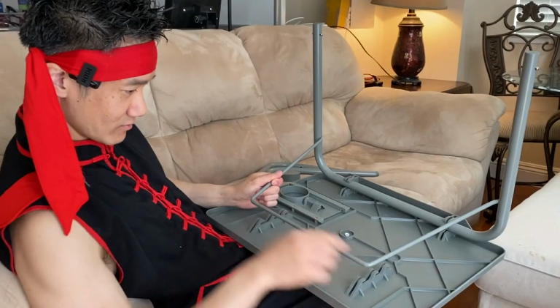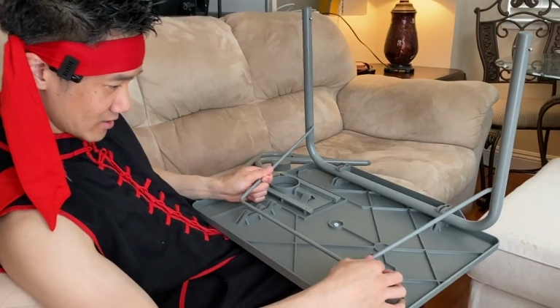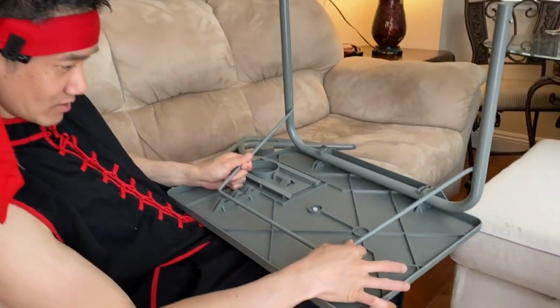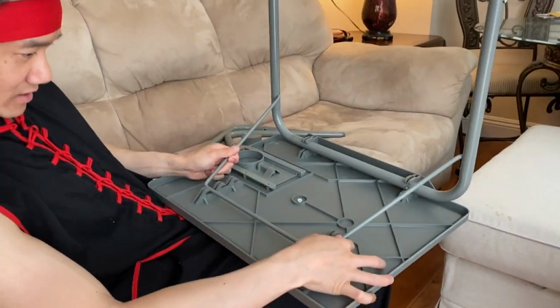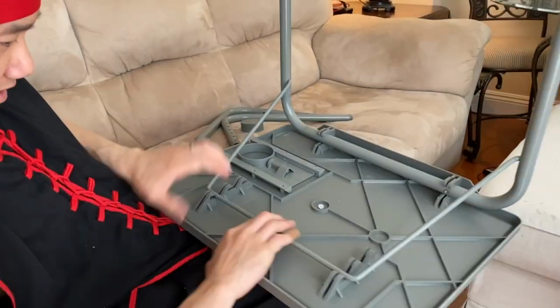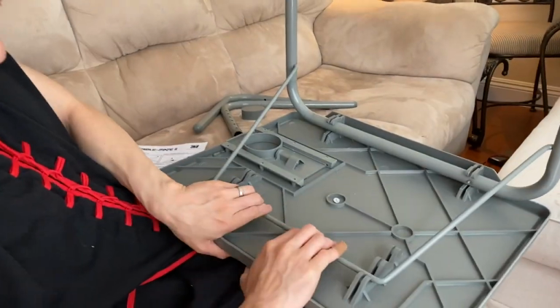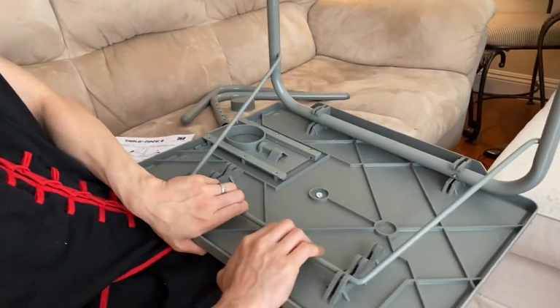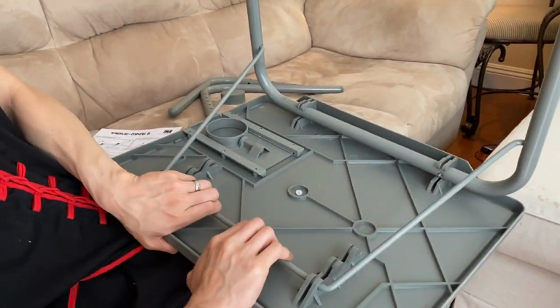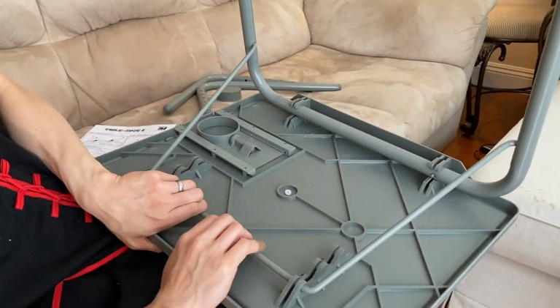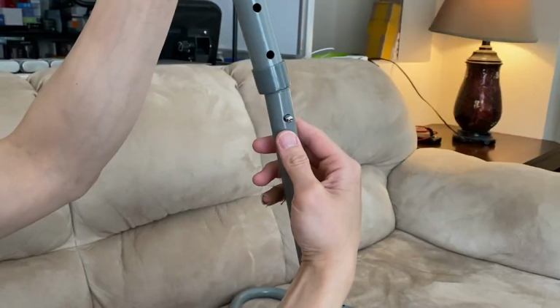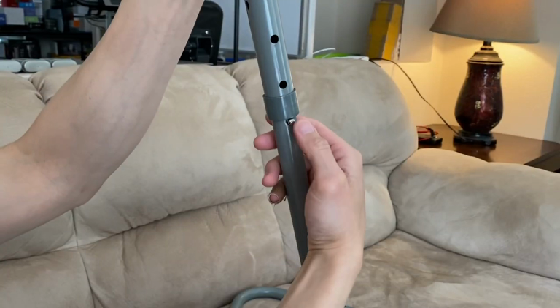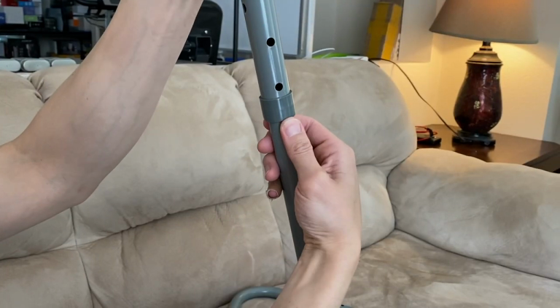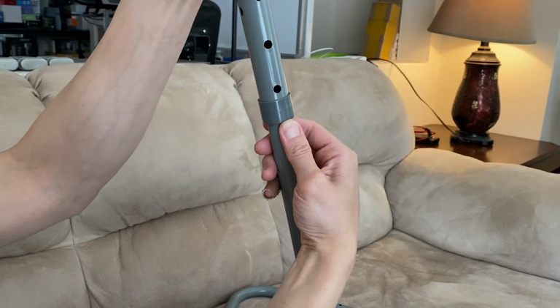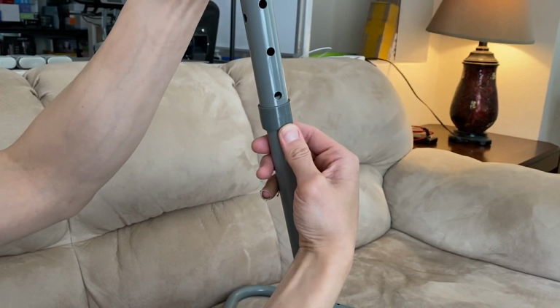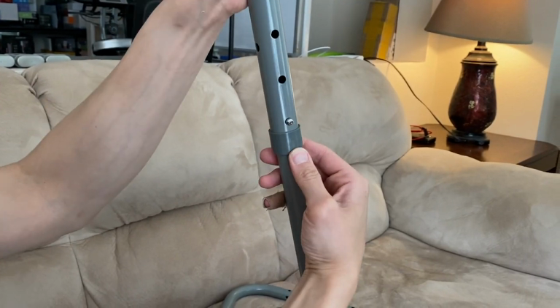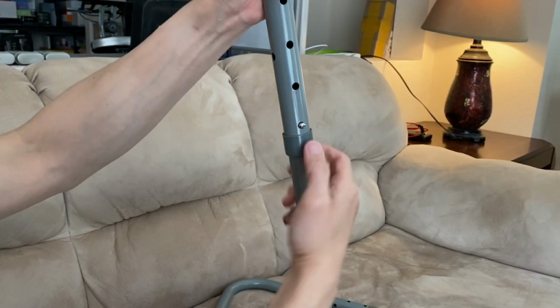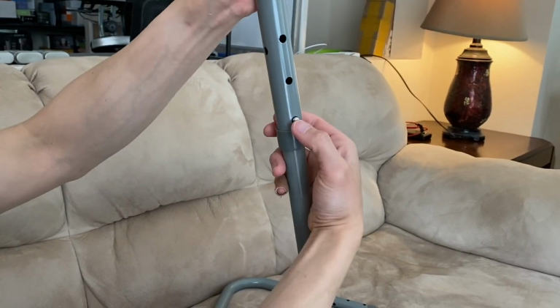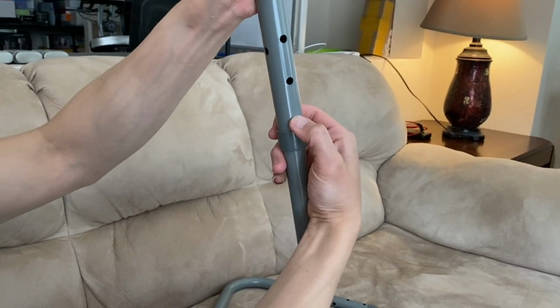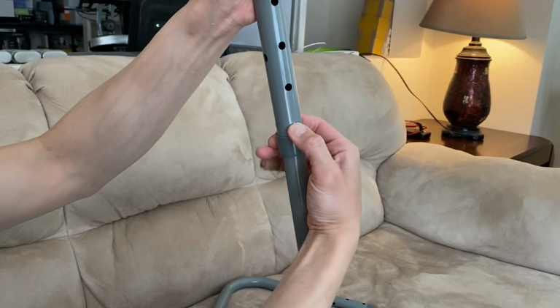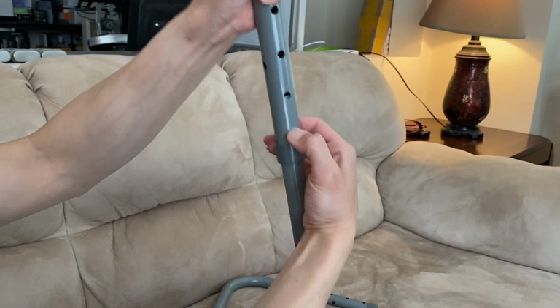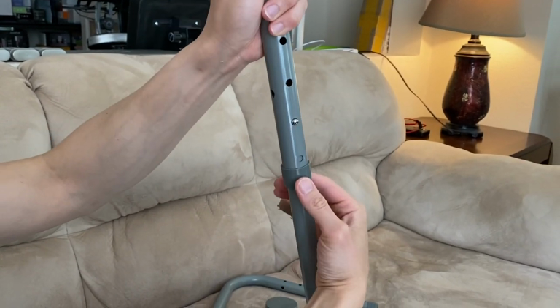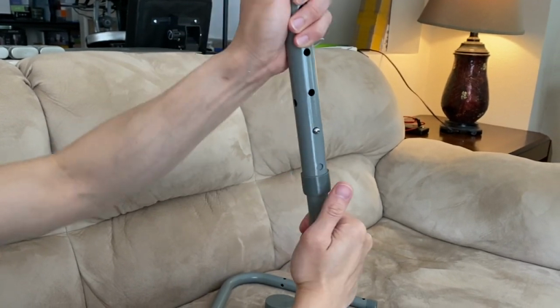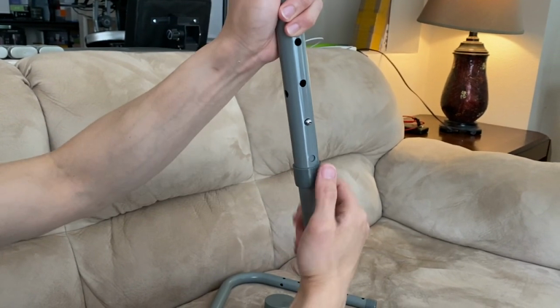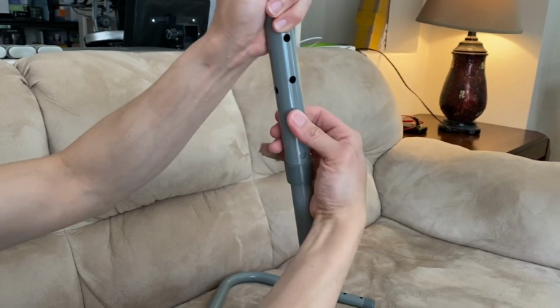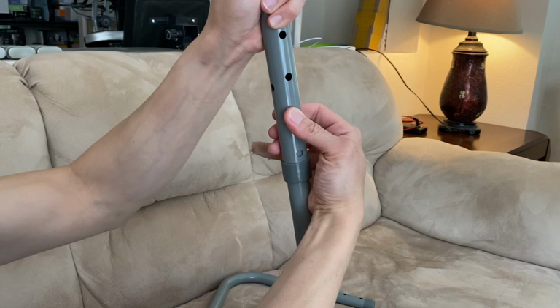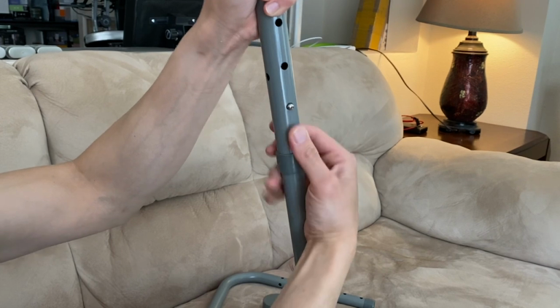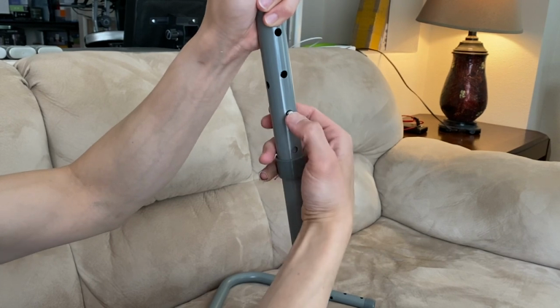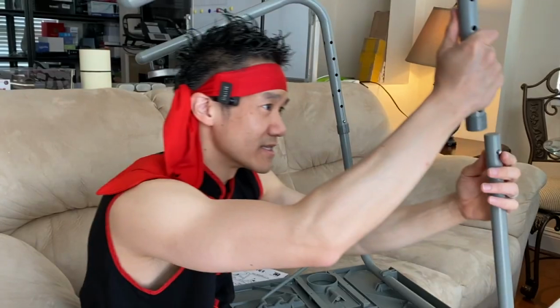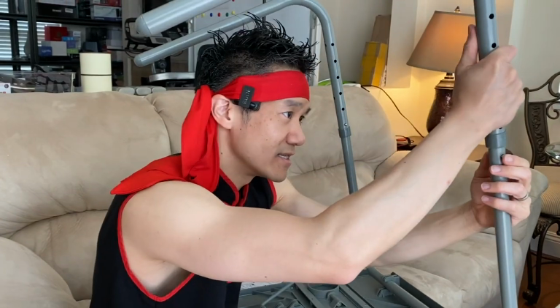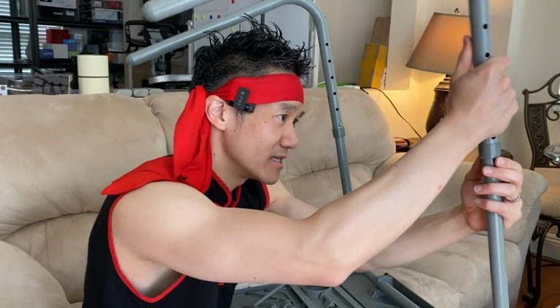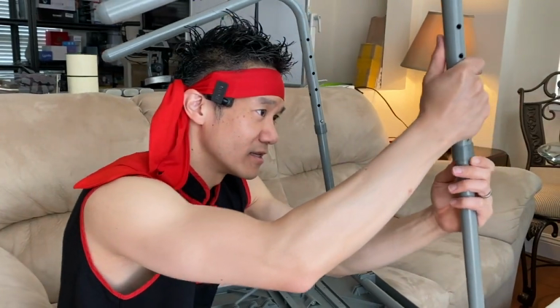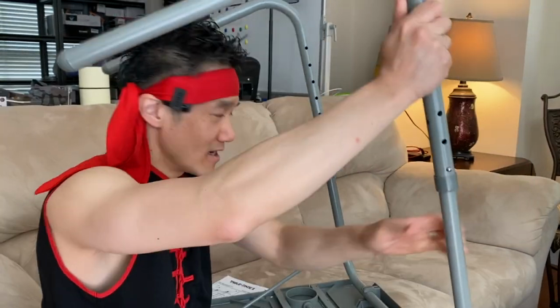Put the rod into the middle one right here and just pull in — snaps in. Push the pins in on both sides and slide this in. It locks in, and if you want to change to a different height, slide it down. We'll keep it at the highest height right now. Slide this in — solid.